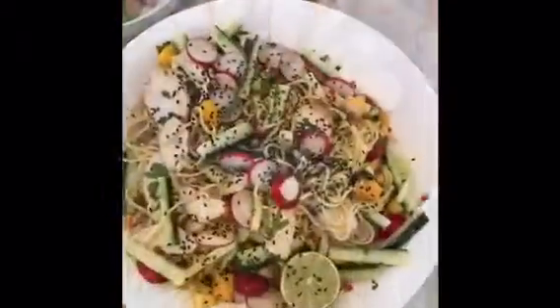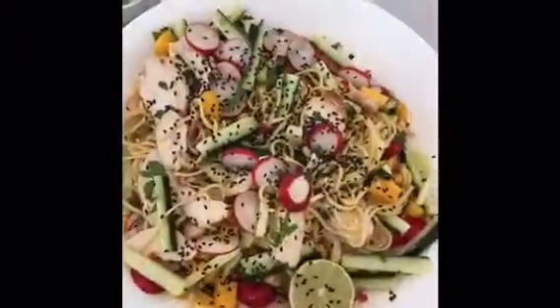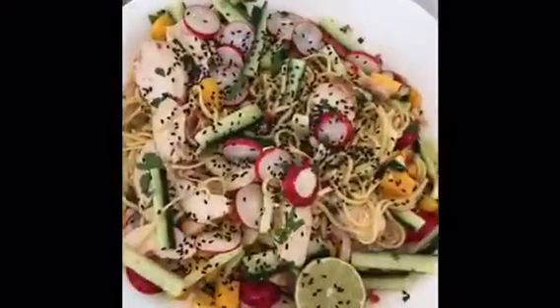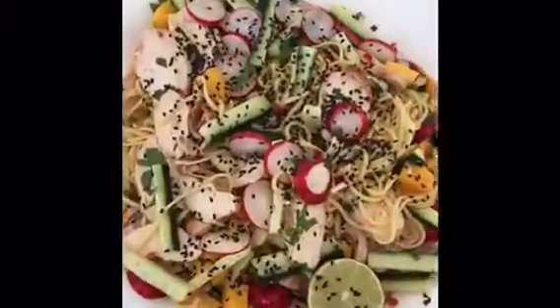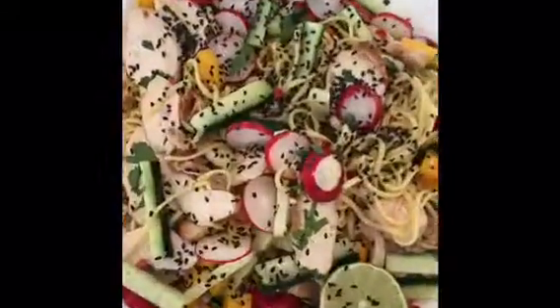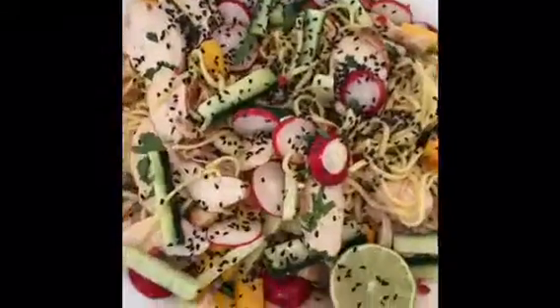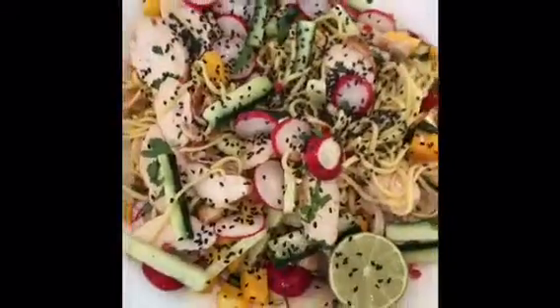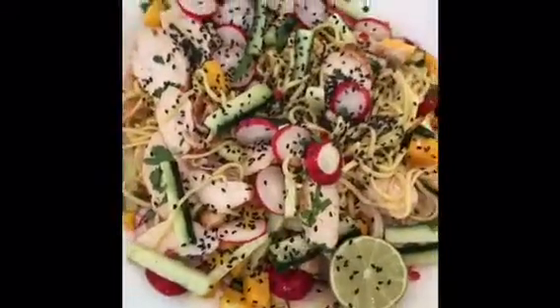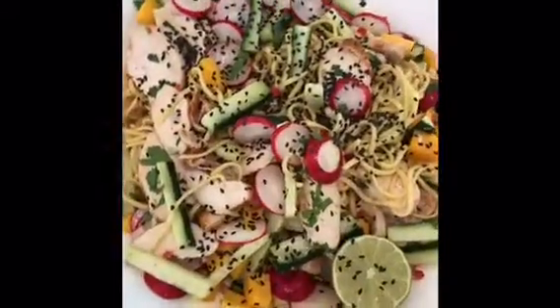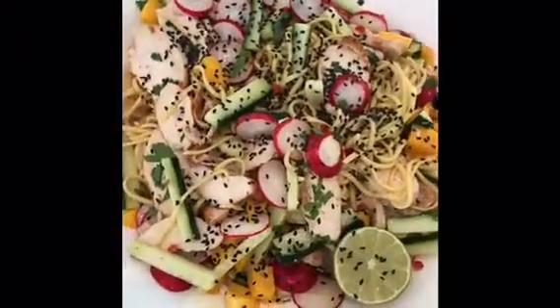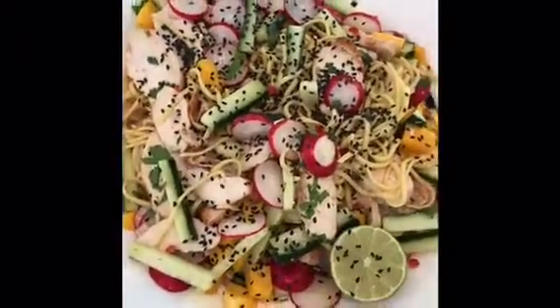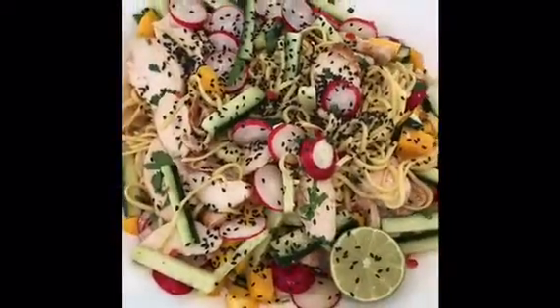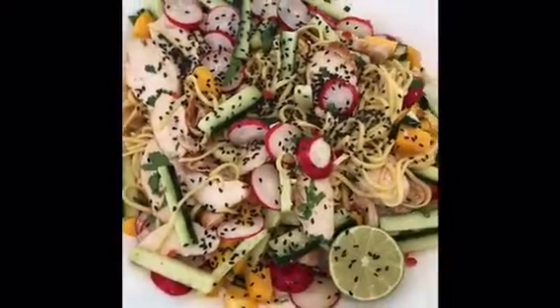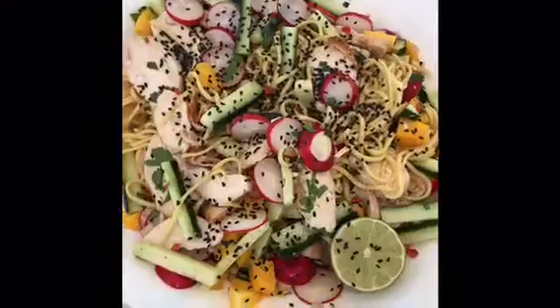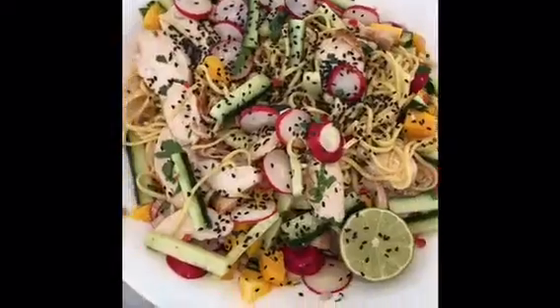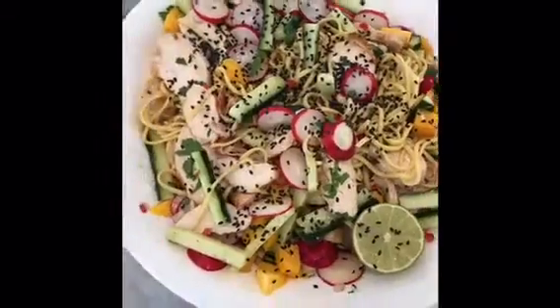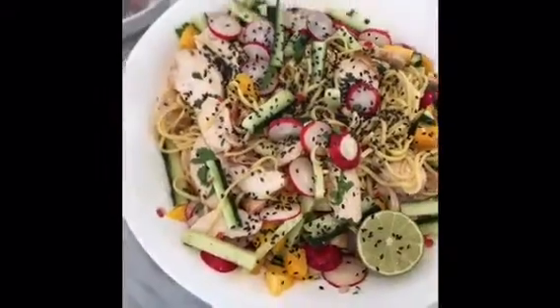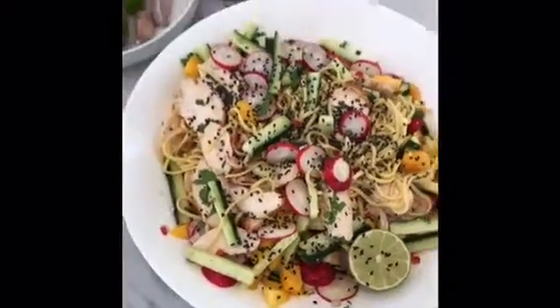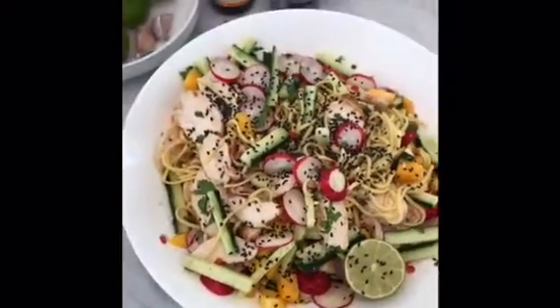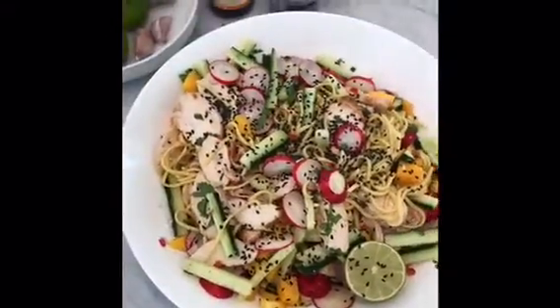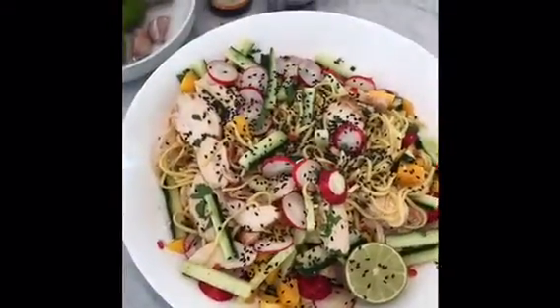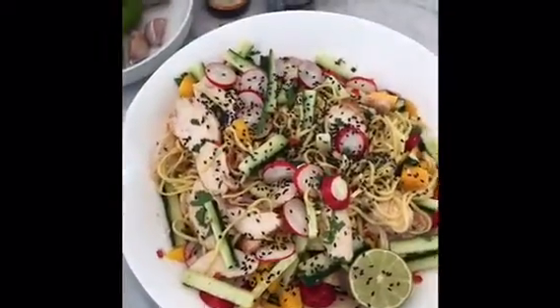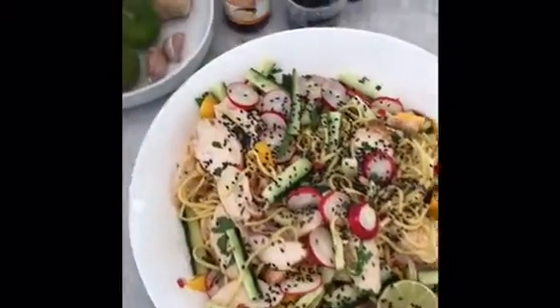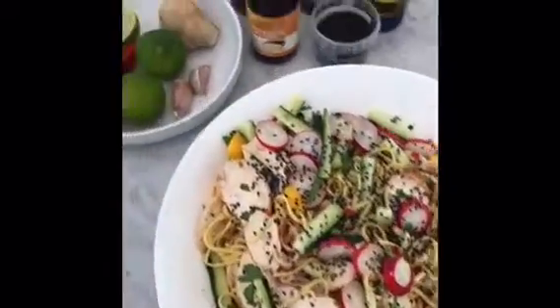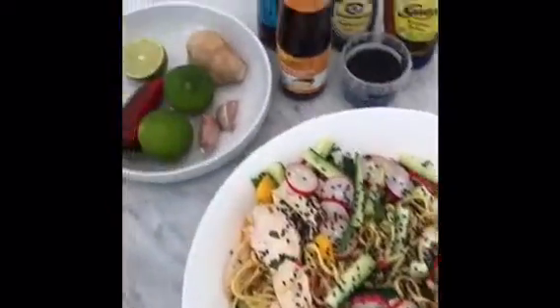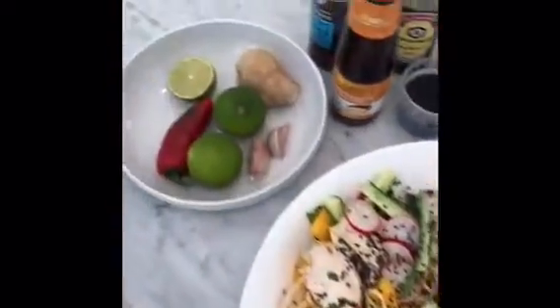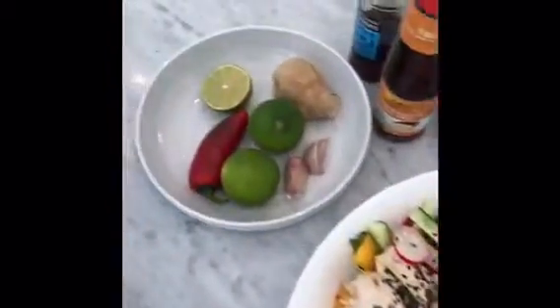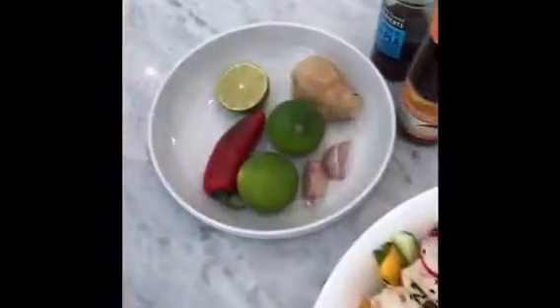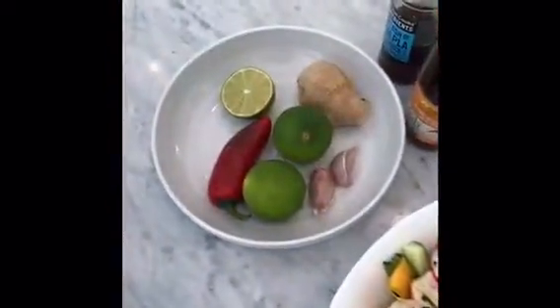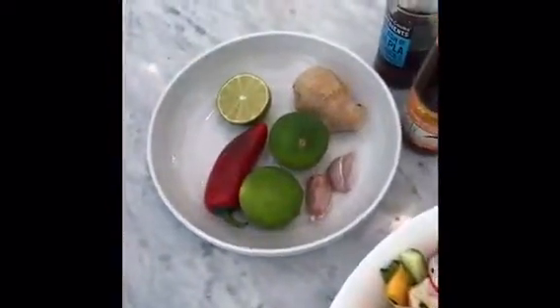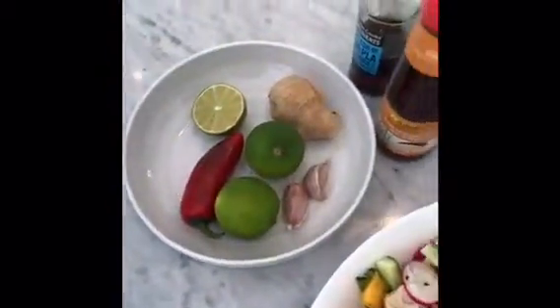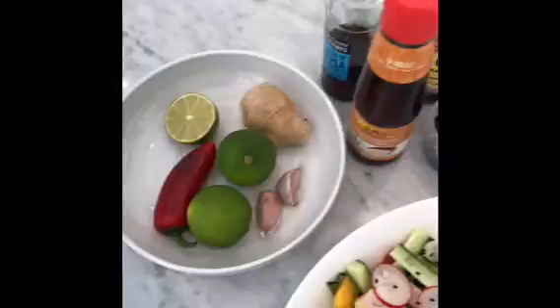Here we are. This is Asian chicken noodle salad with radishes, mango, cucumber, and the dressing ingredients over here. Delicious.